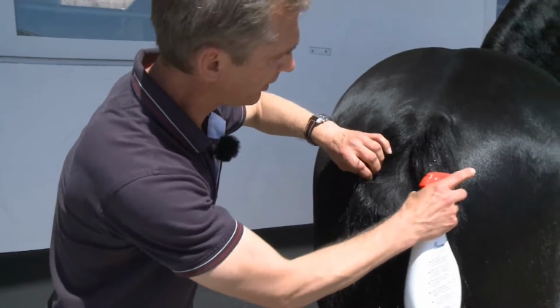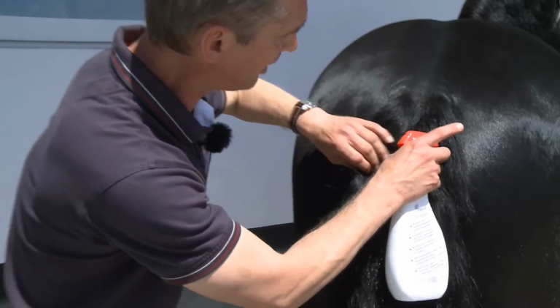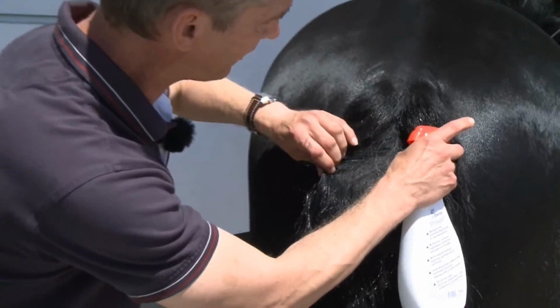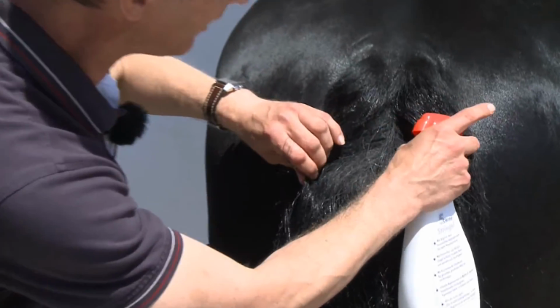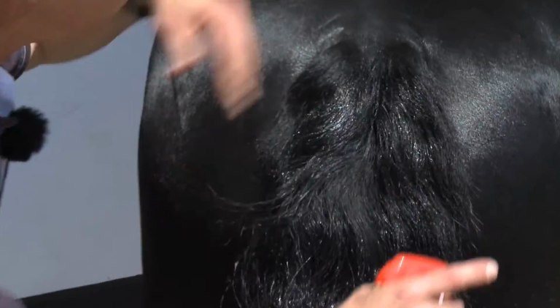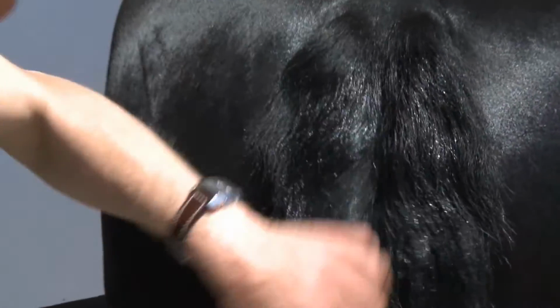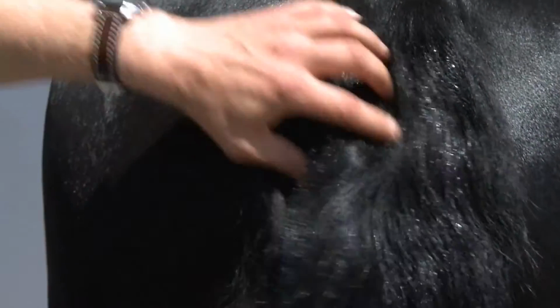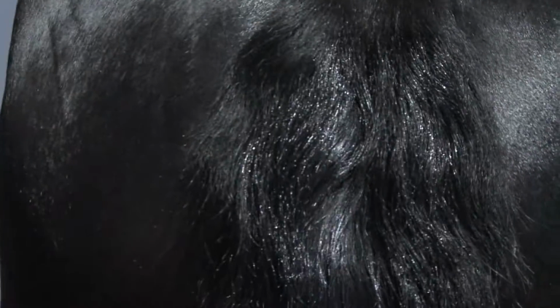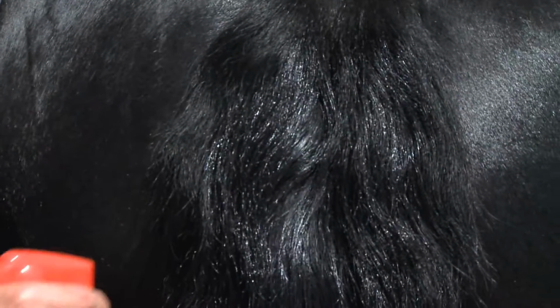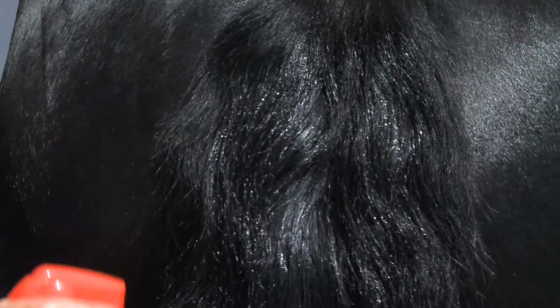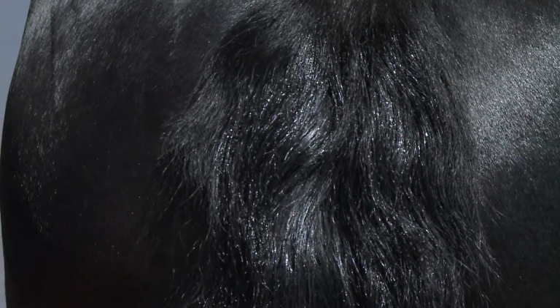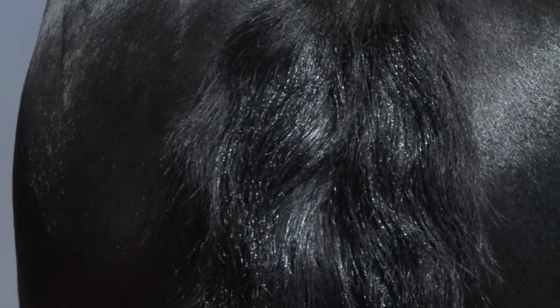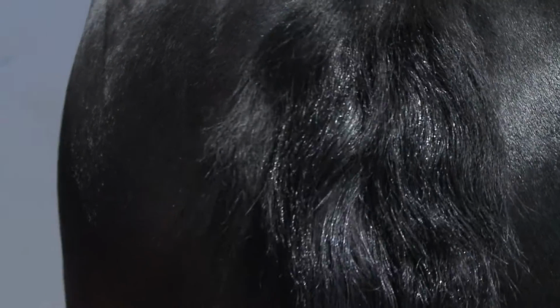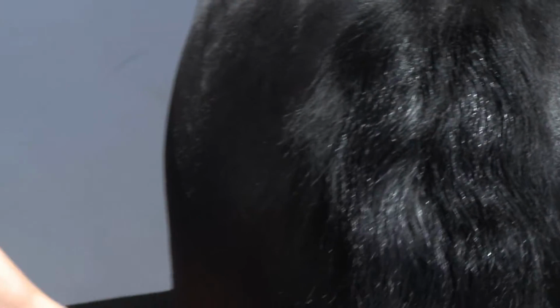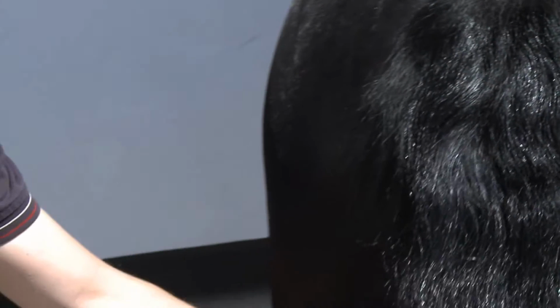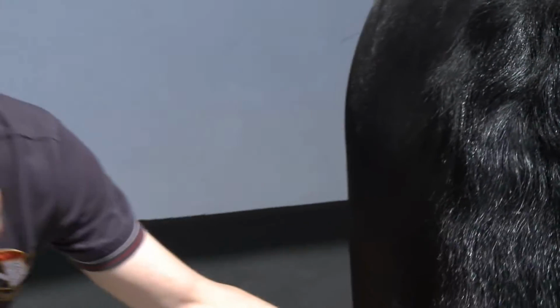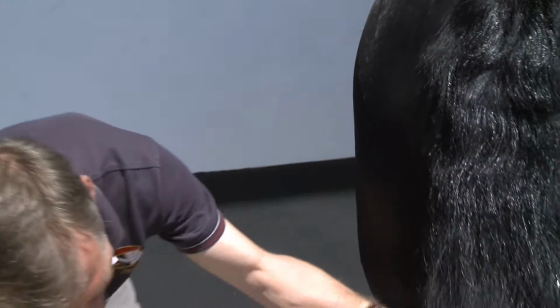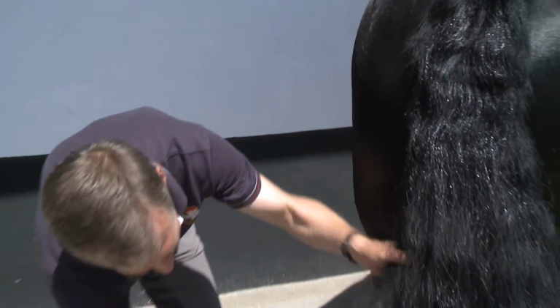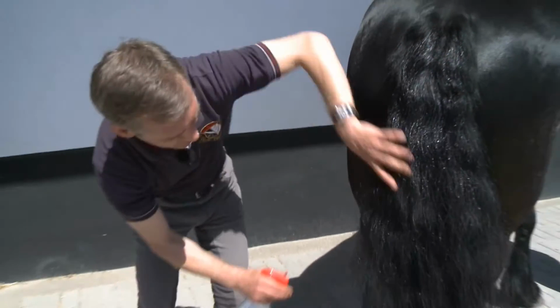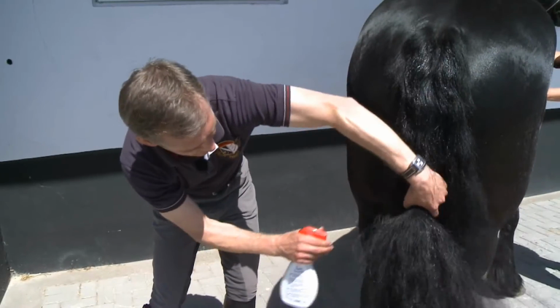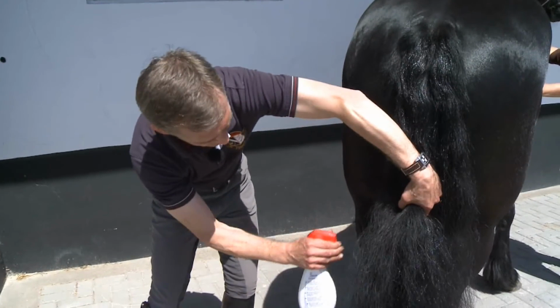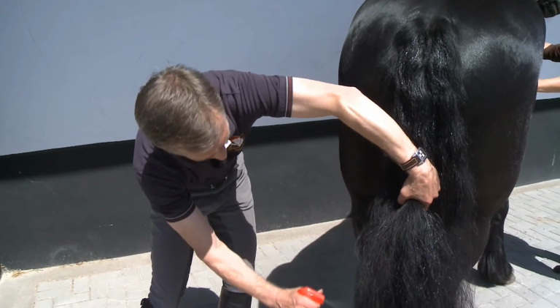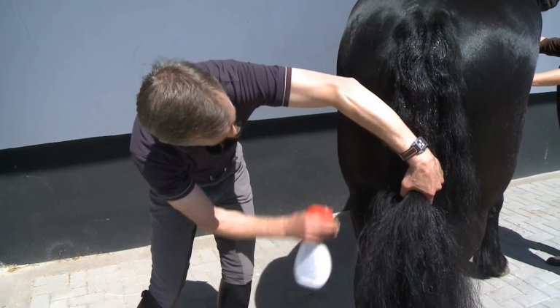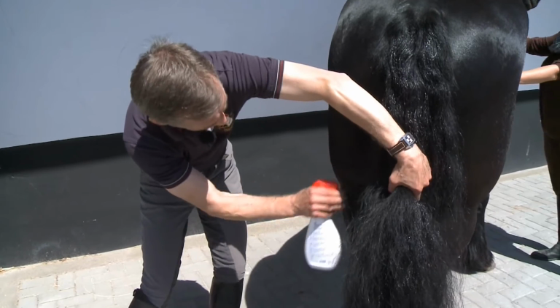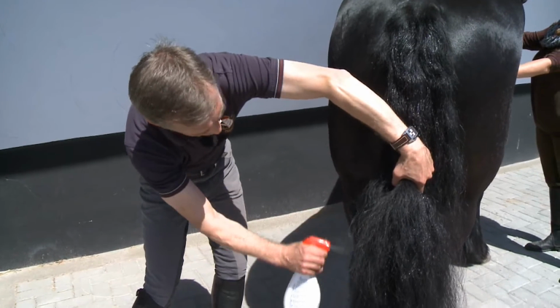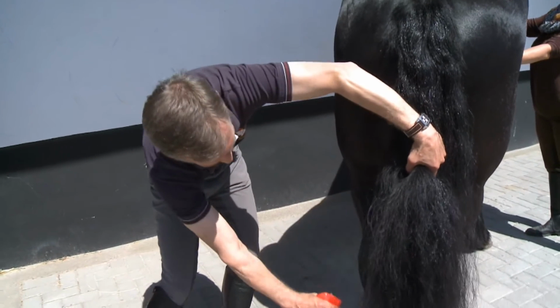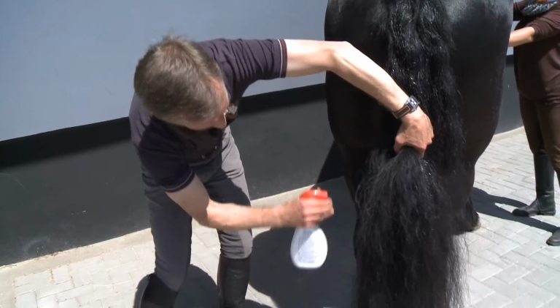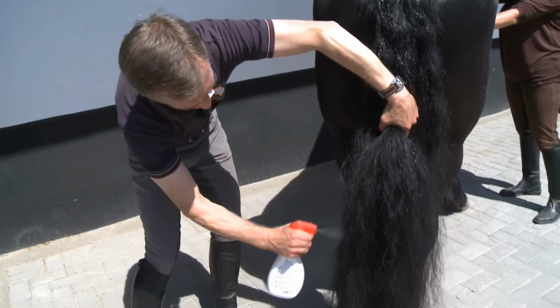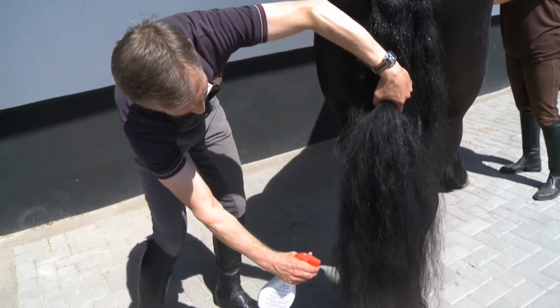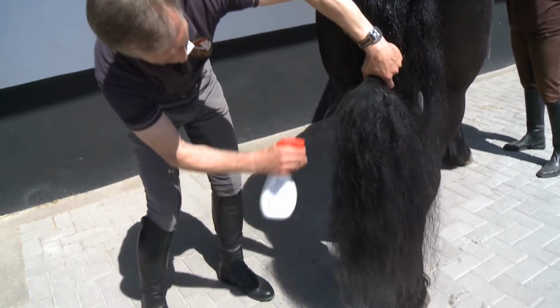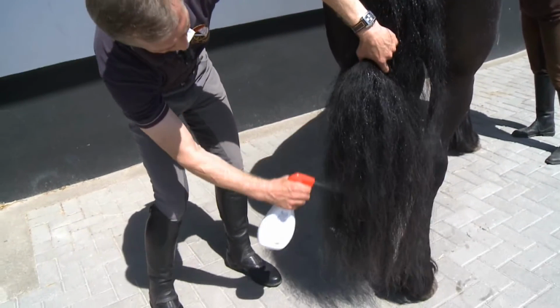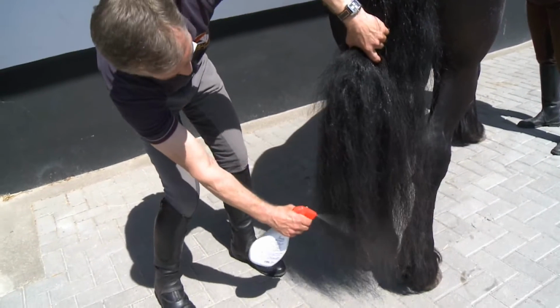What often happens is that the tail root gets very dry, the horses start to itch and rub the tail. You'll see an improvement after only a few applications.